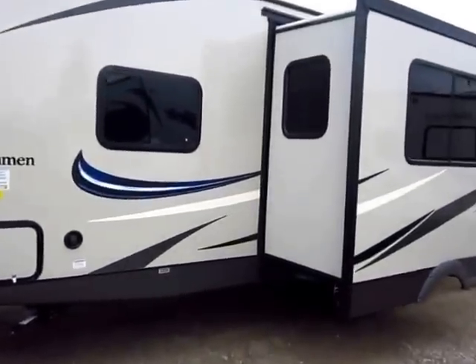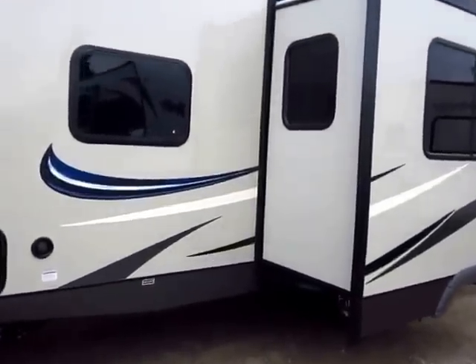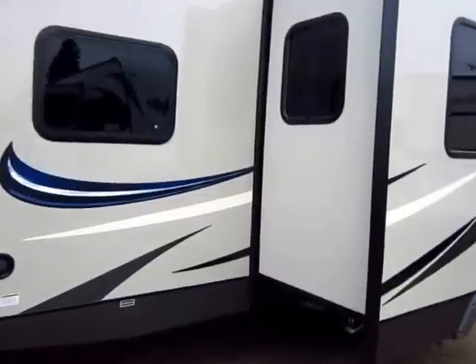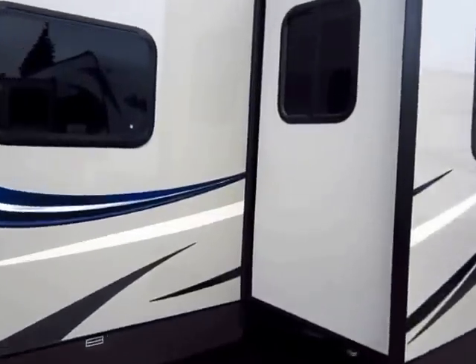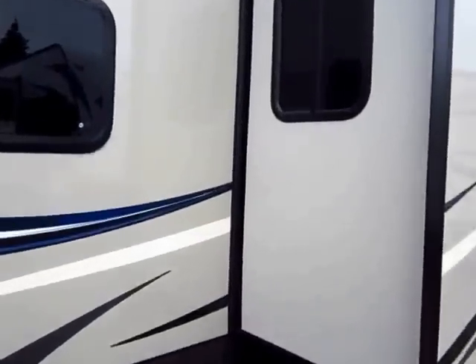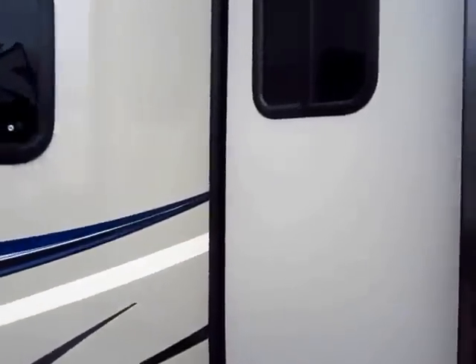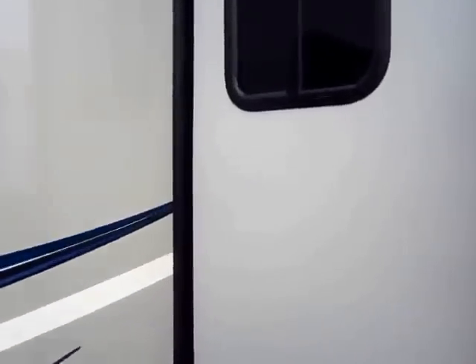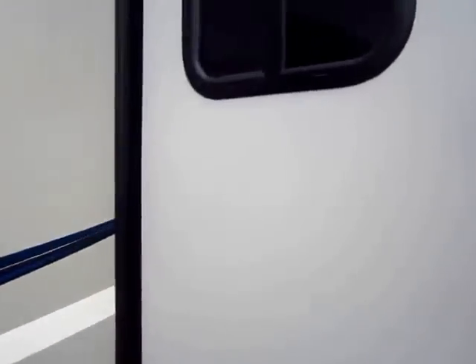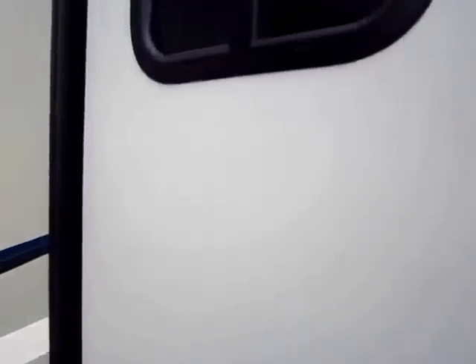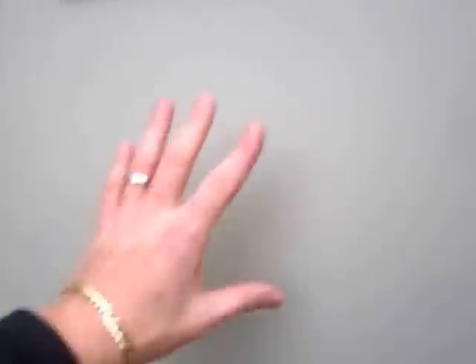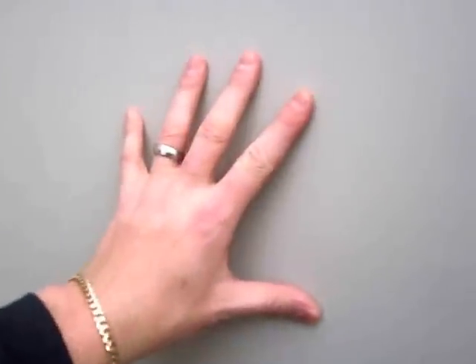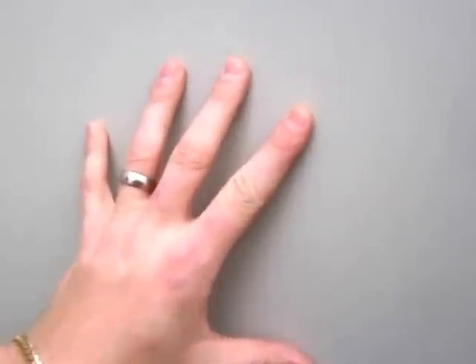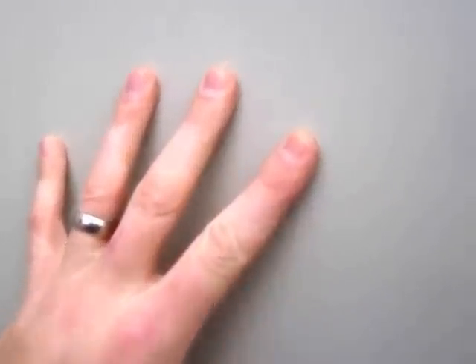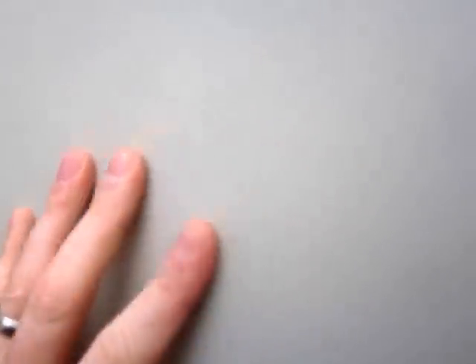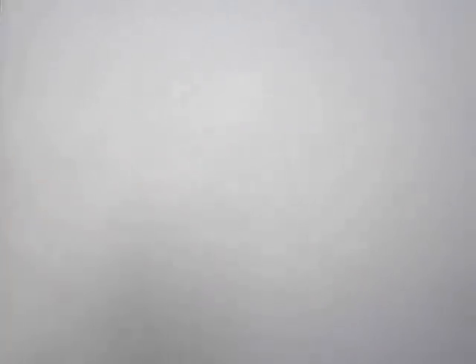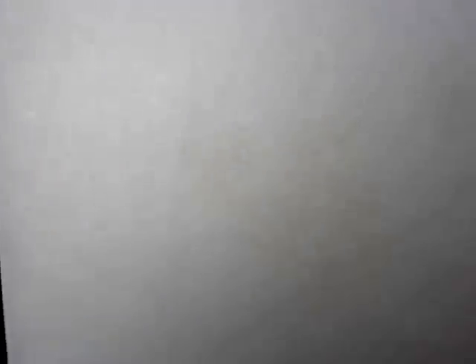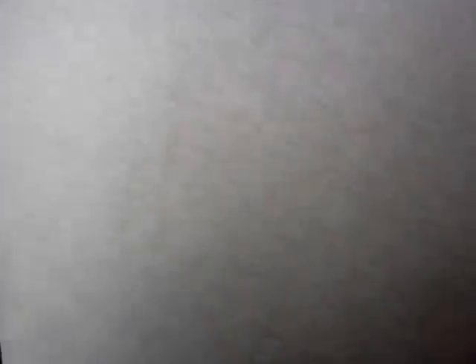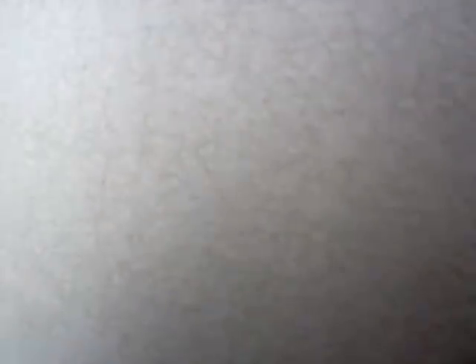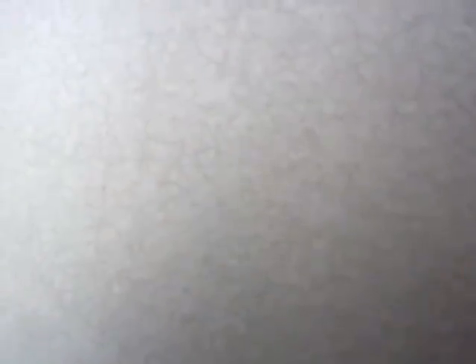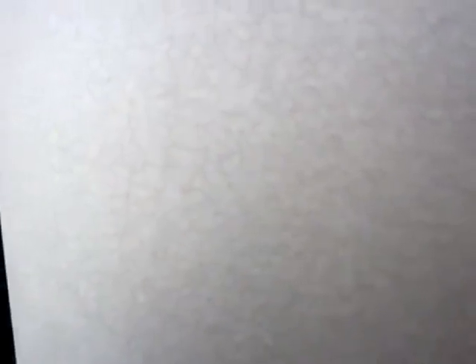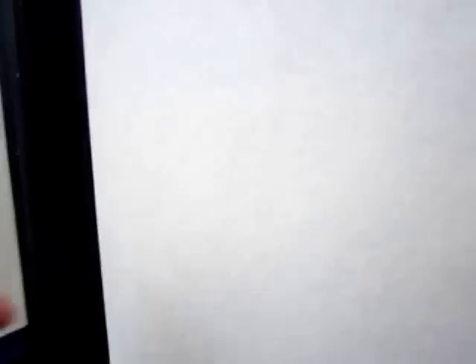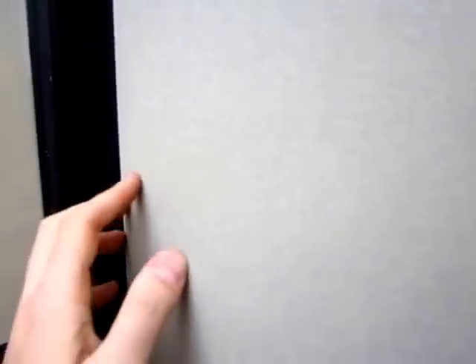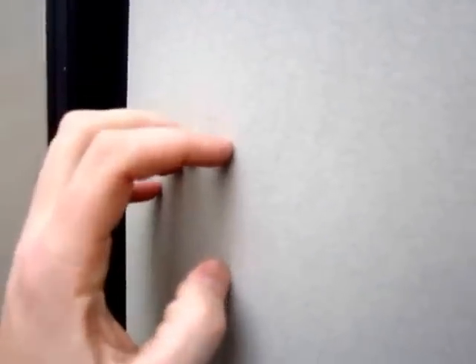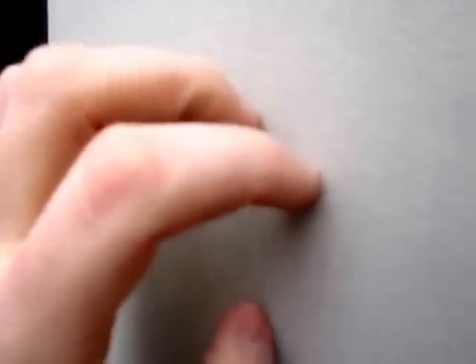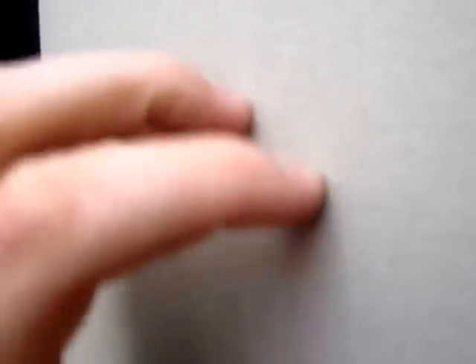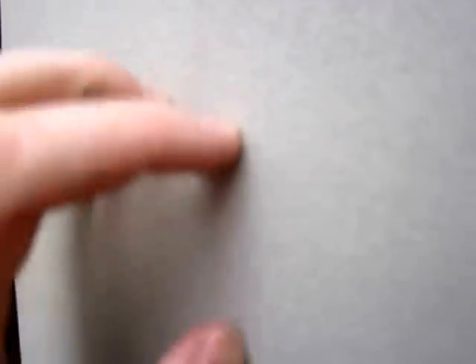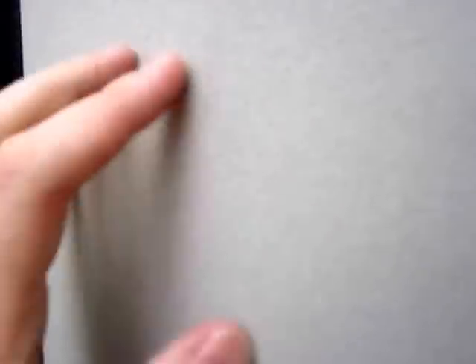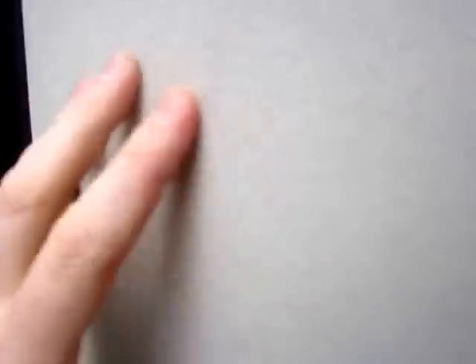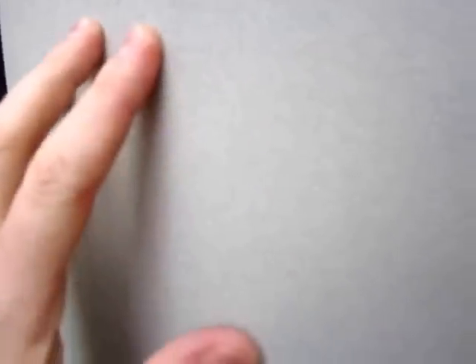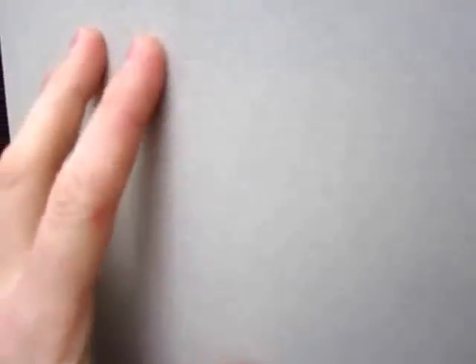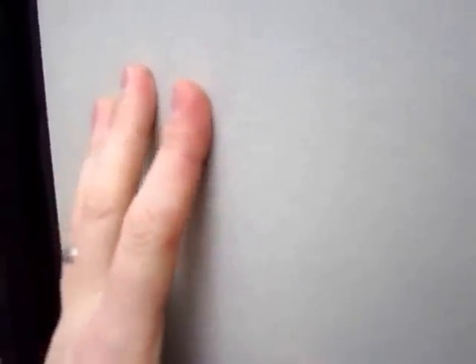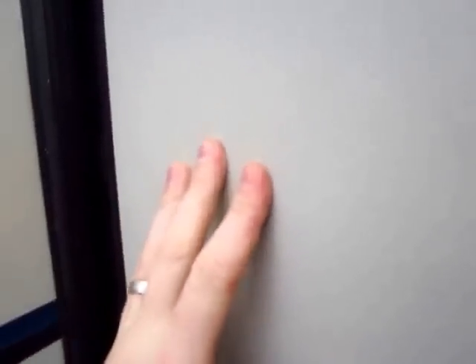This is another thing I really like: the sides of the slide walls are heavily textured. I don't know if the camera is going to pick that up, but long story short, if you listen, my fingers are digging against a really rough surface here.